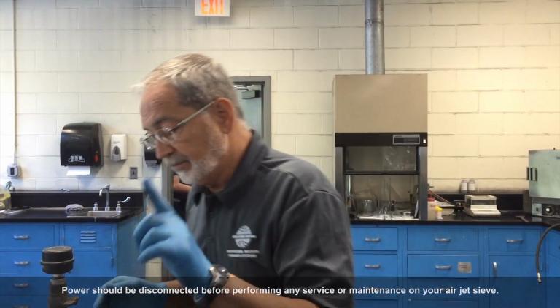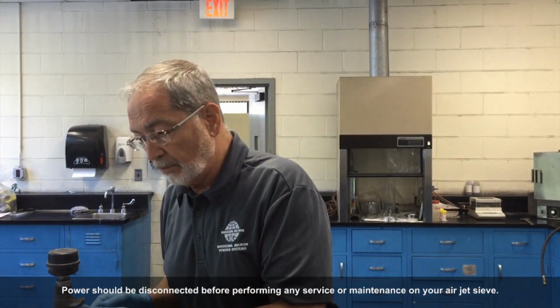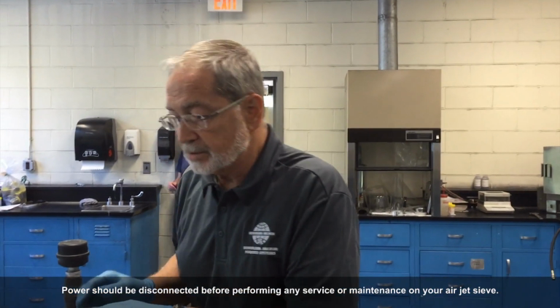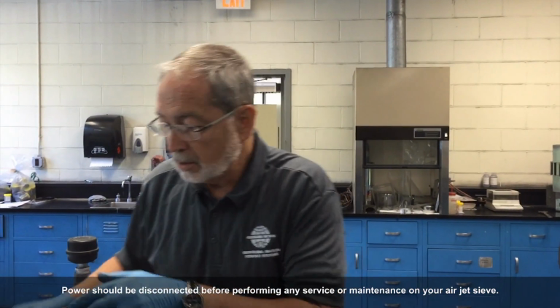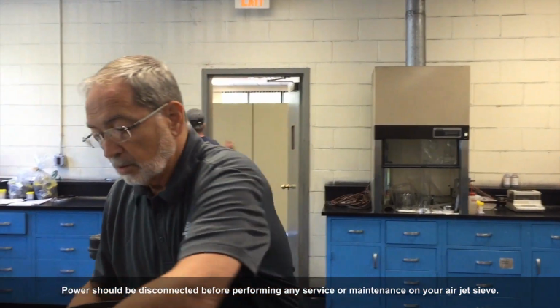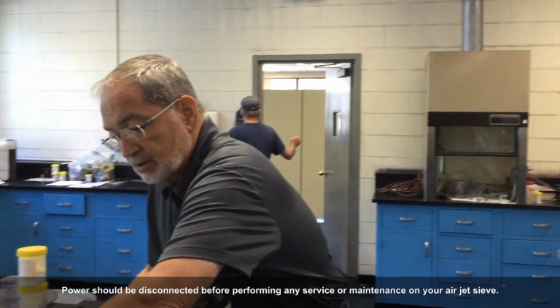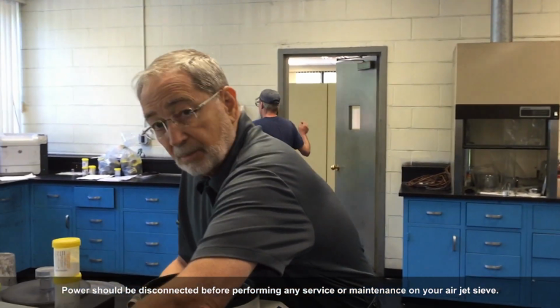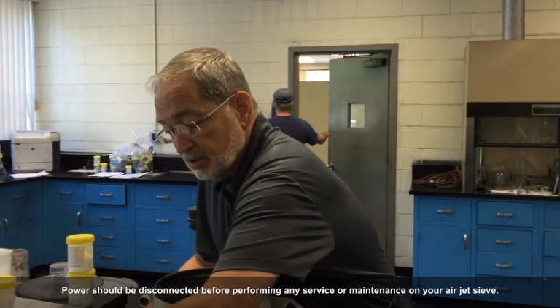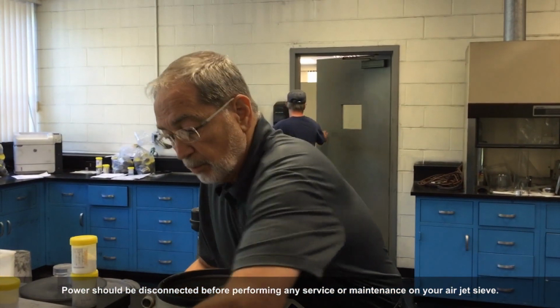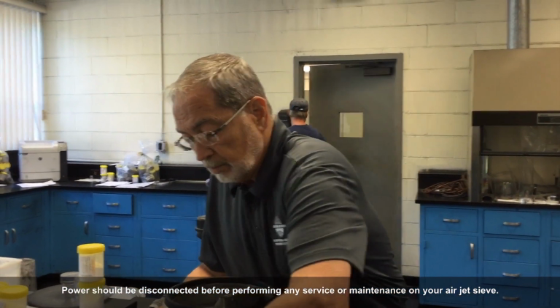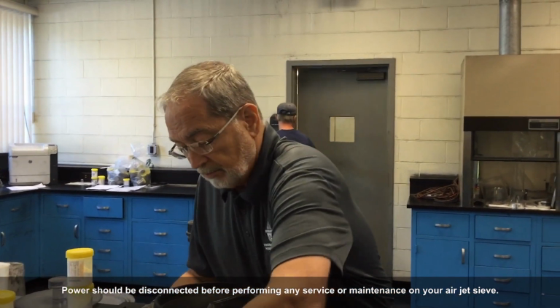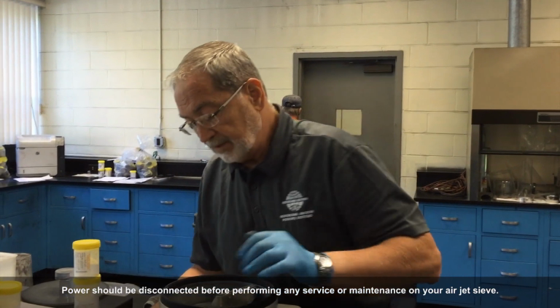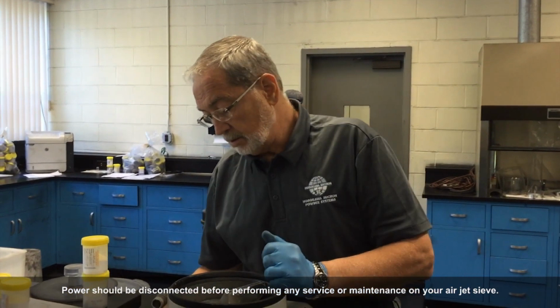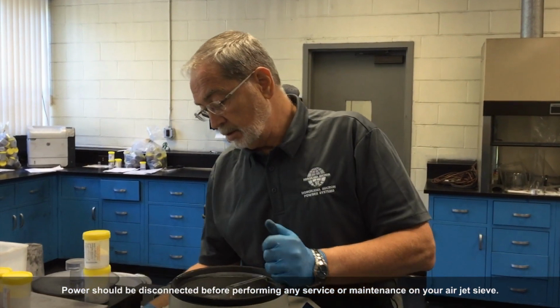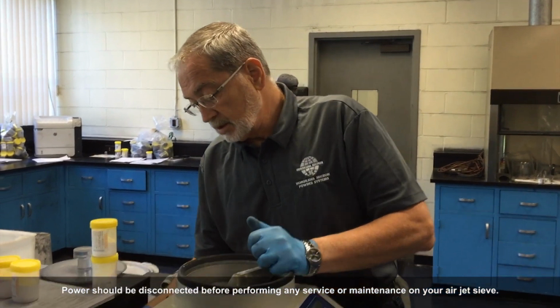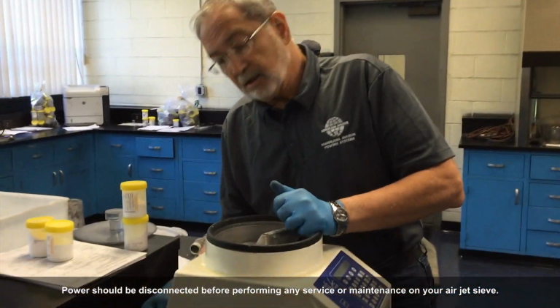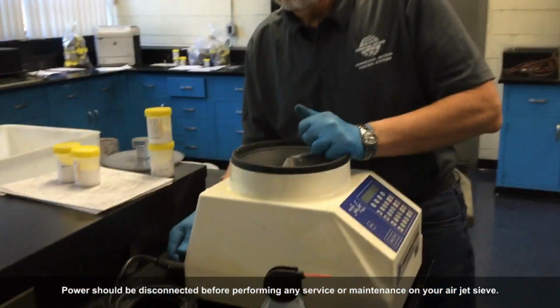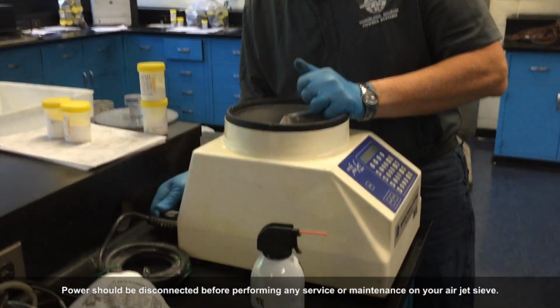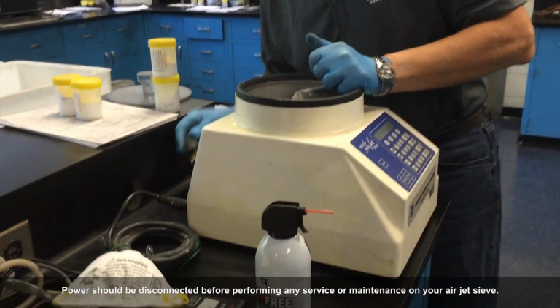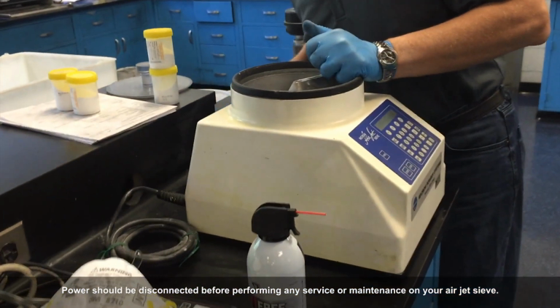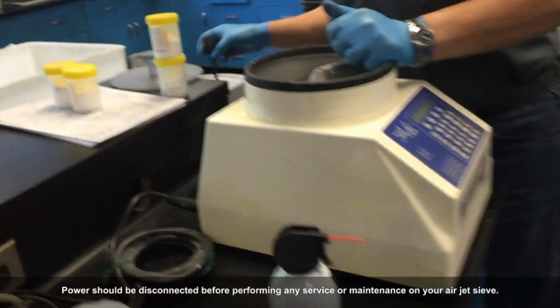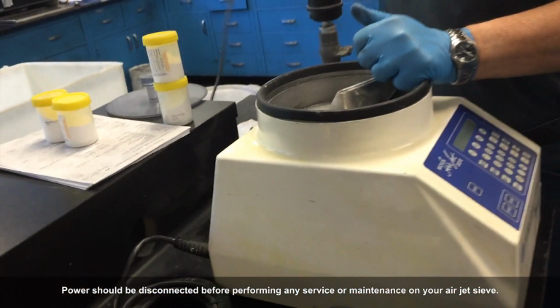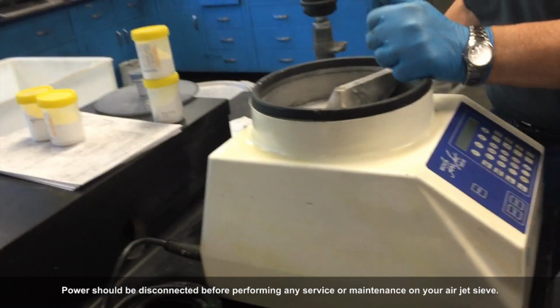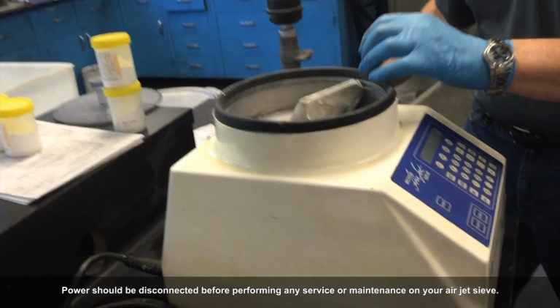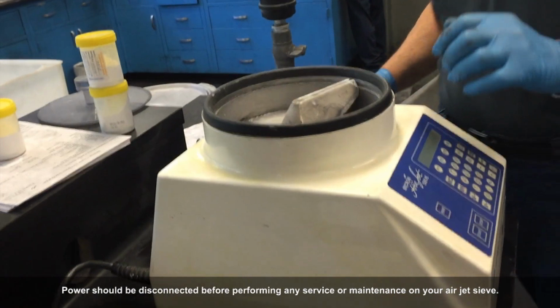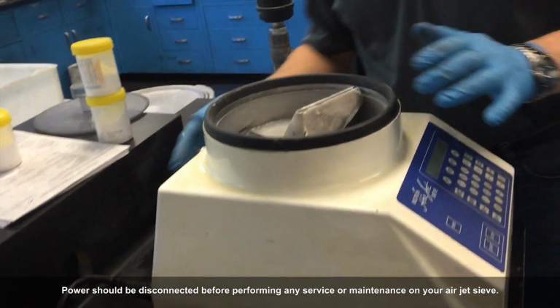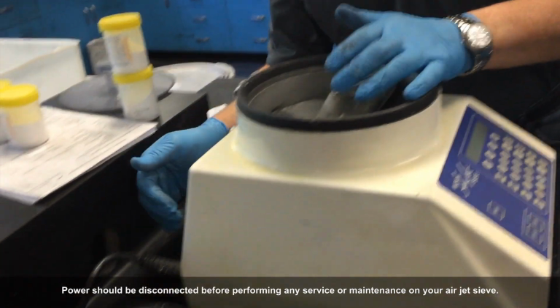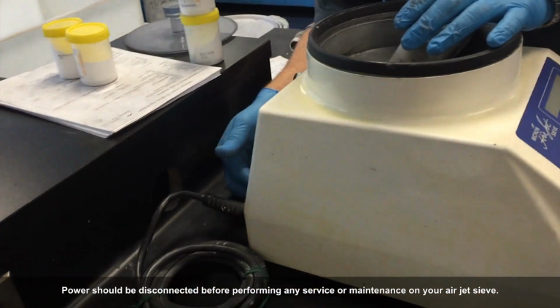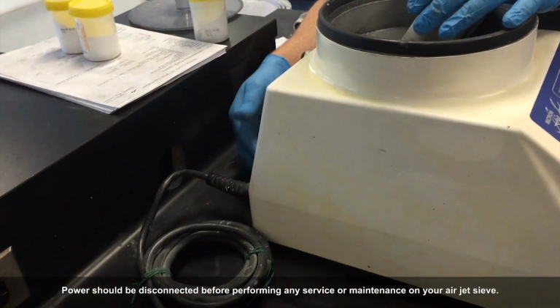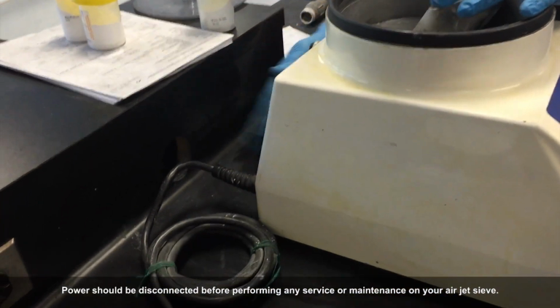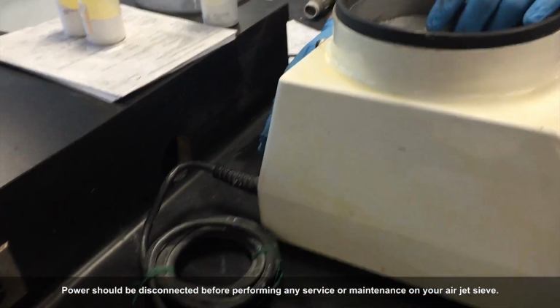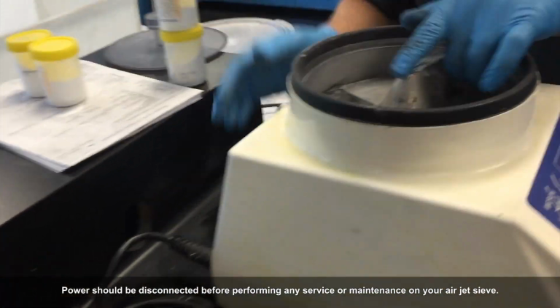First and foremost, we're going to make certain that the power has been removed from the device. Secondly, we're going to take and remove any additional apparatus that may be connected to the device, such as your vacuum and your vacuum hose.